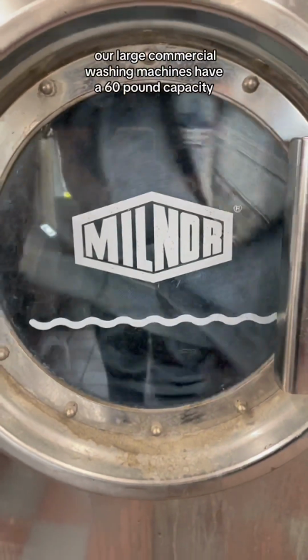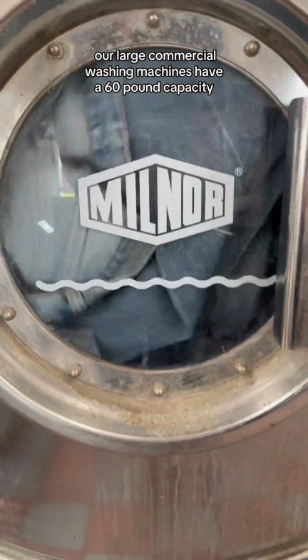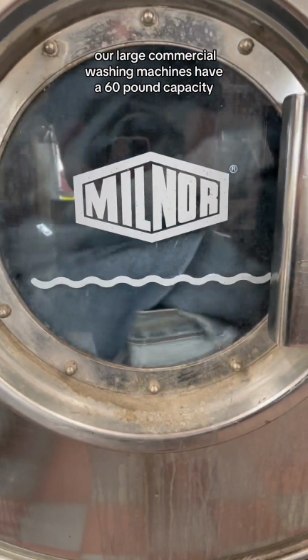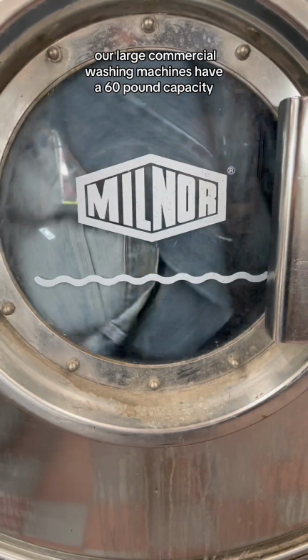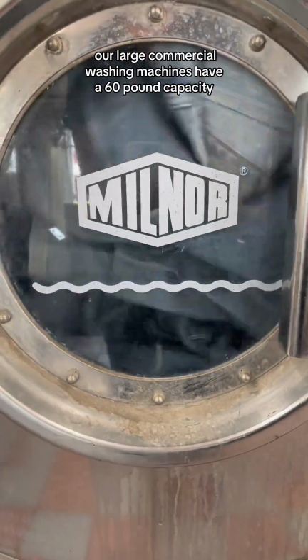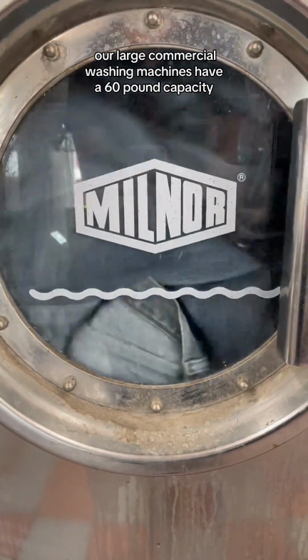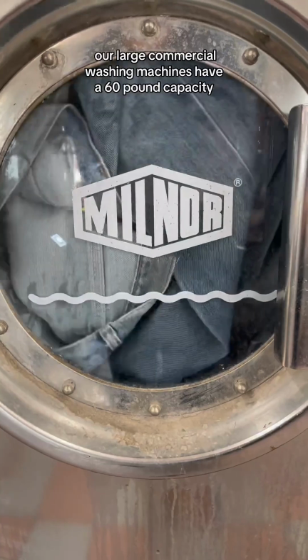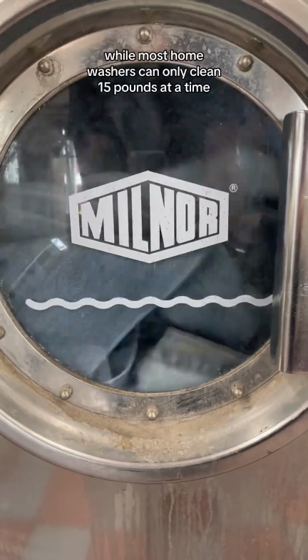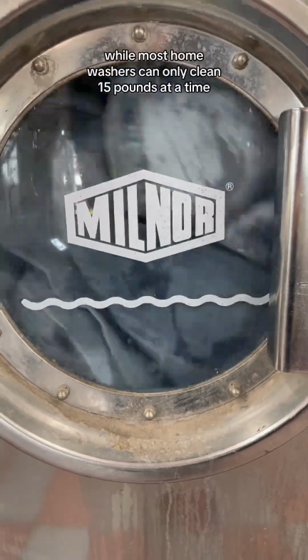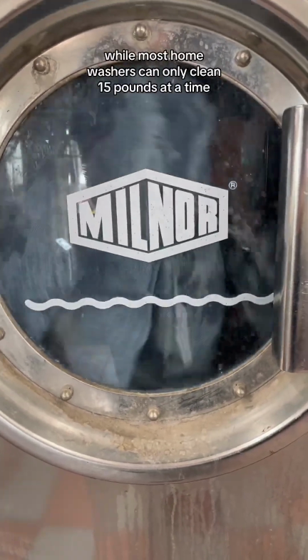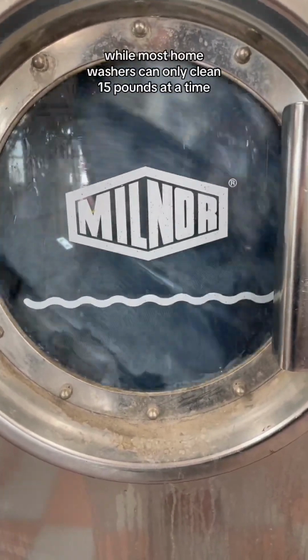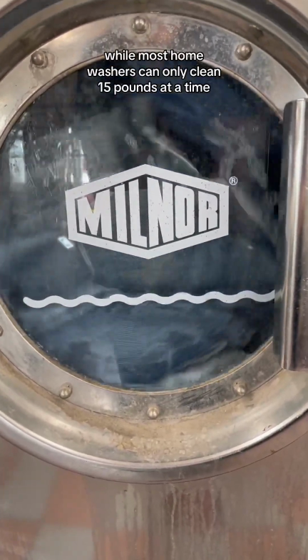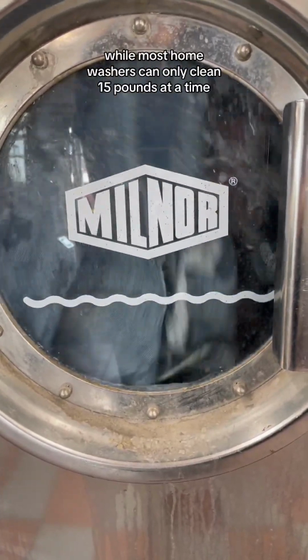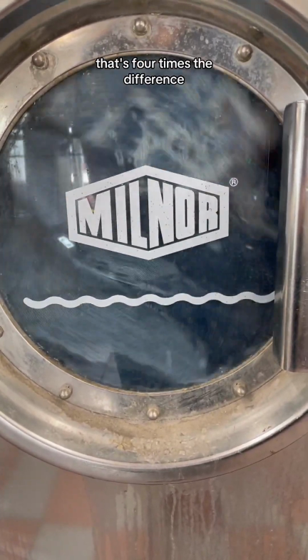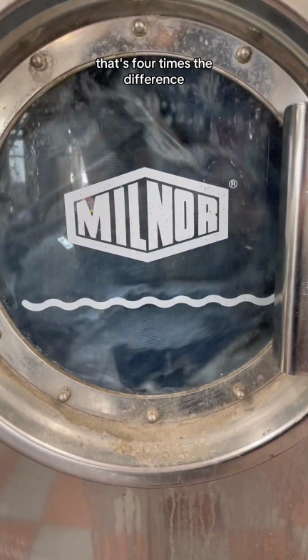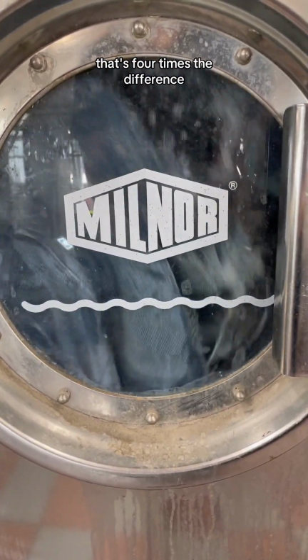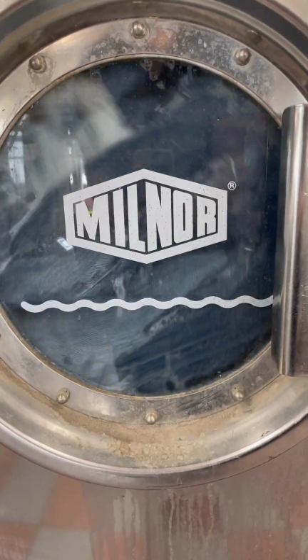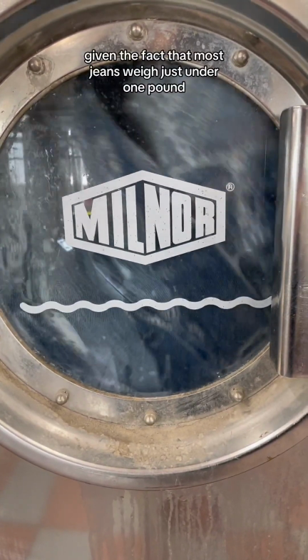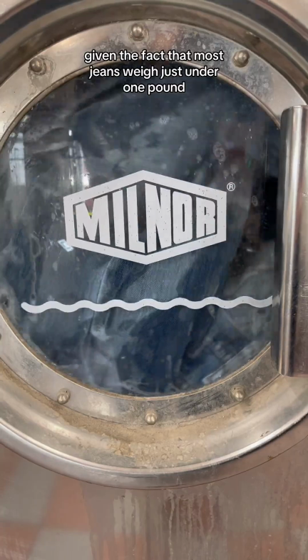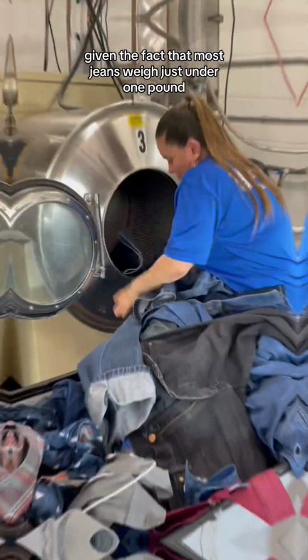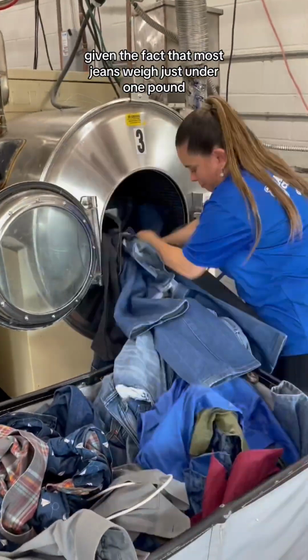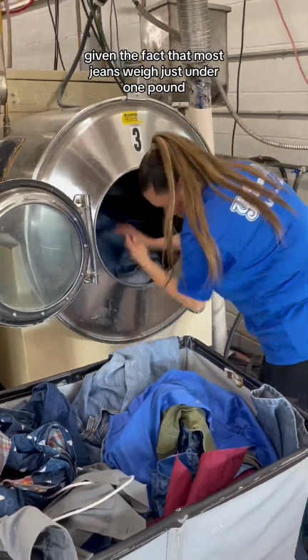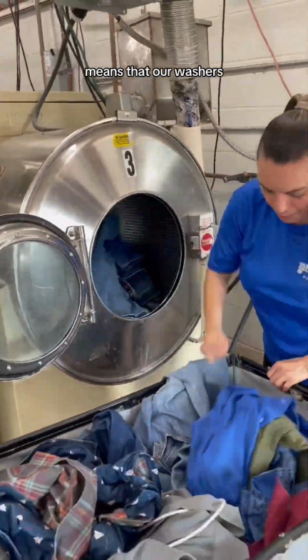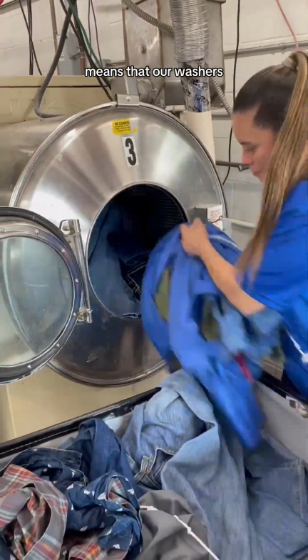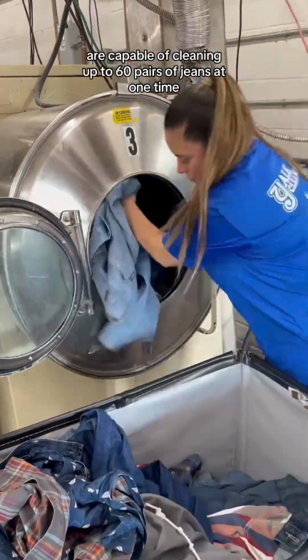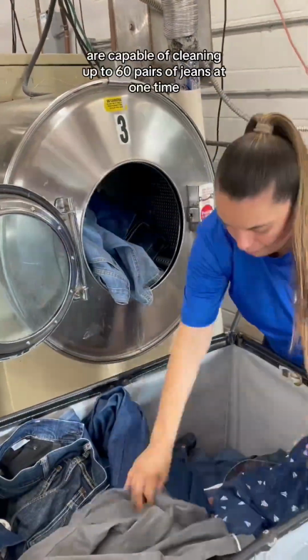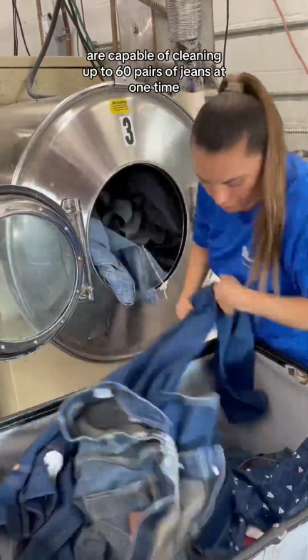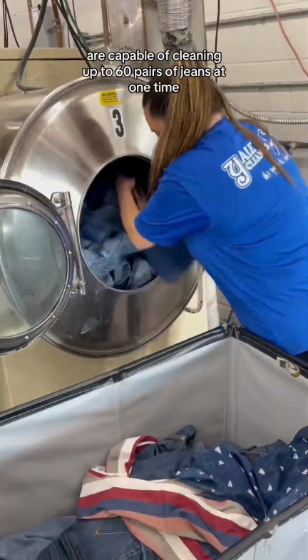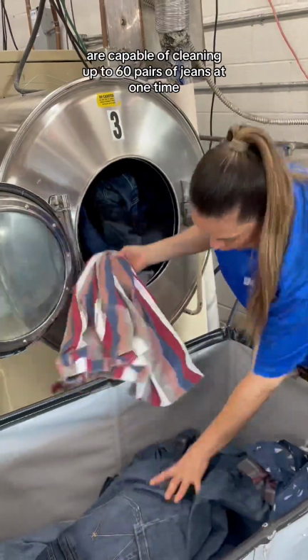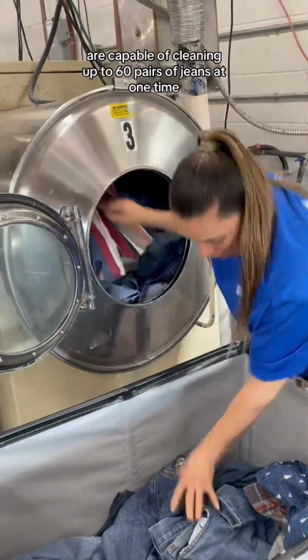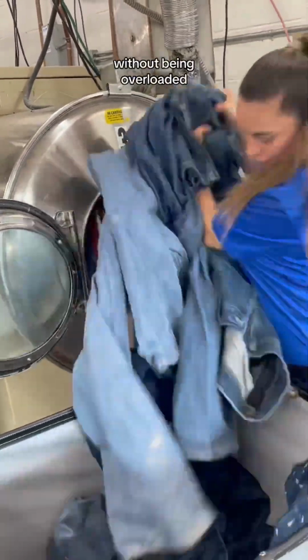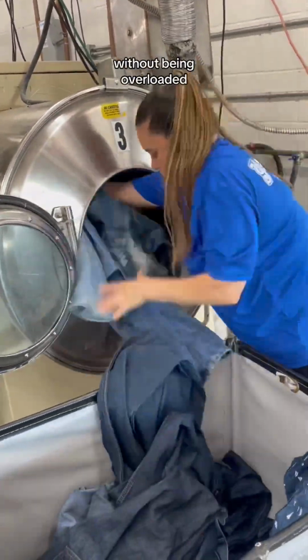Our large commercial washing machines have a 60 pound capacity, while most home washers can only clean 15 pounds at a time — that's four times the difference. Given the fact that most jeans weigh just under one pound, our washers are capable of cleaning up to 60 pairs of jeans at one time without being overloaded.